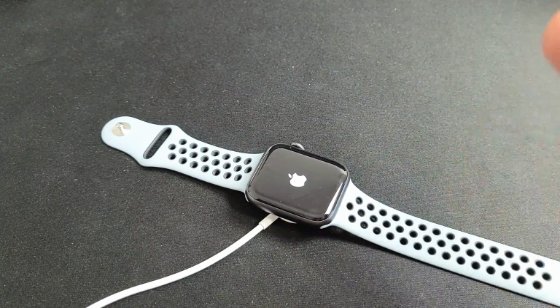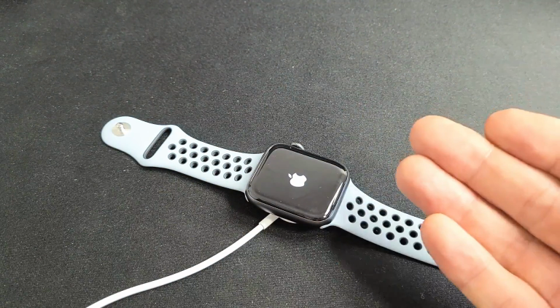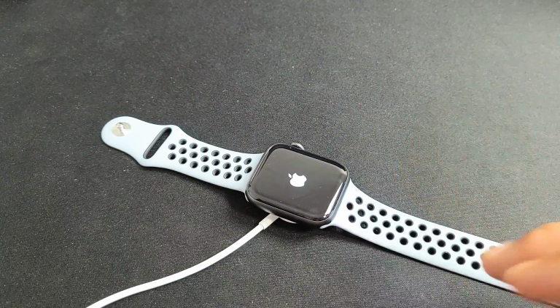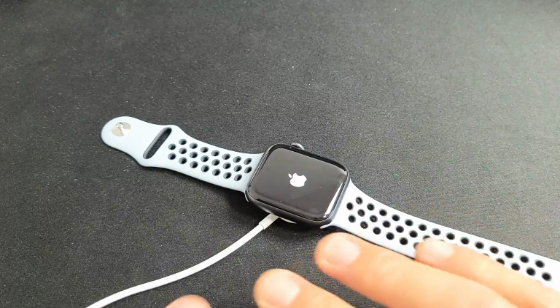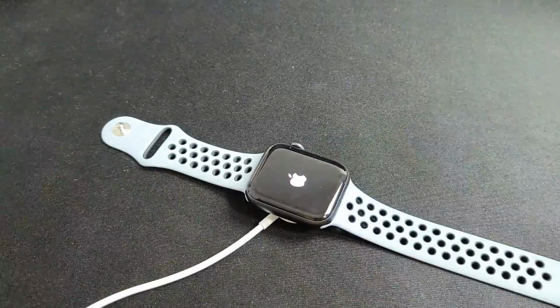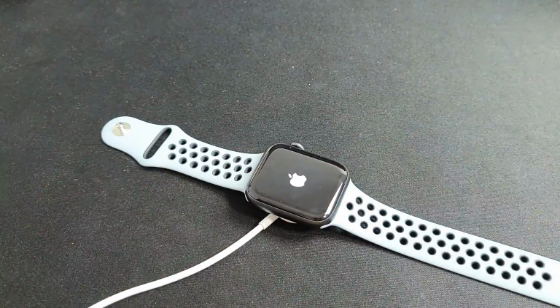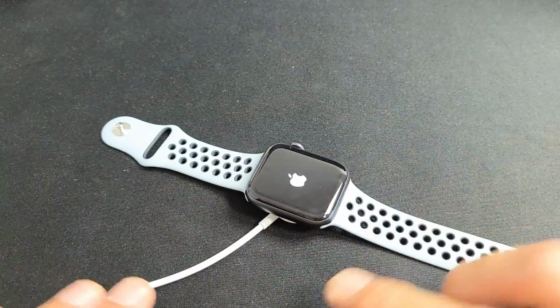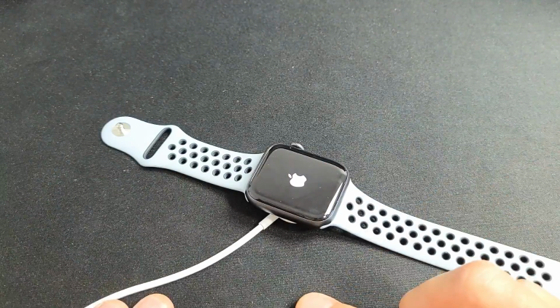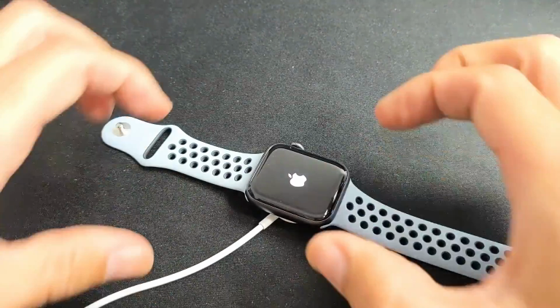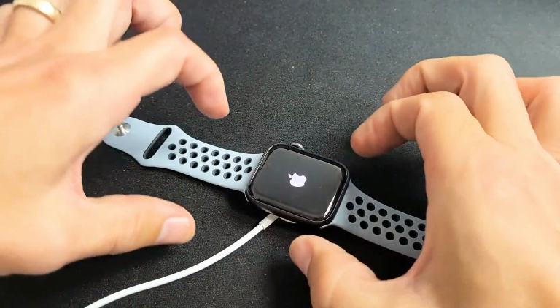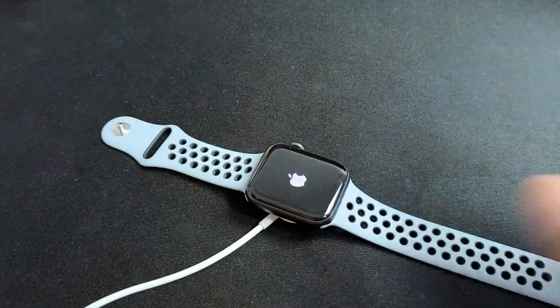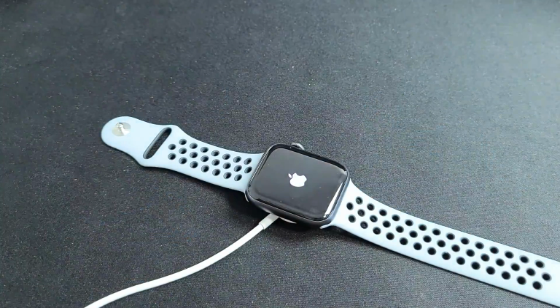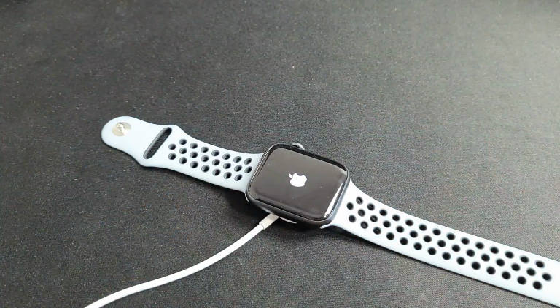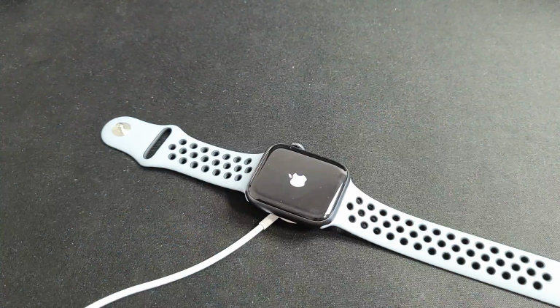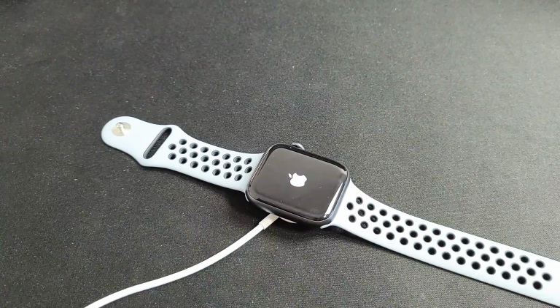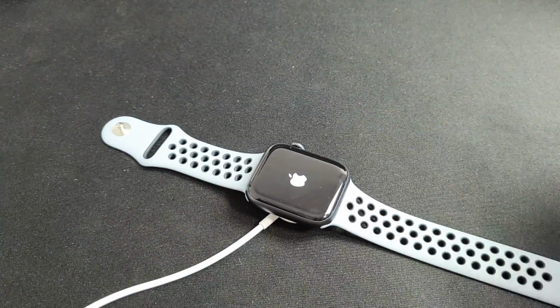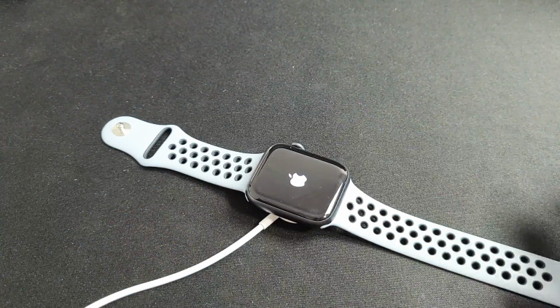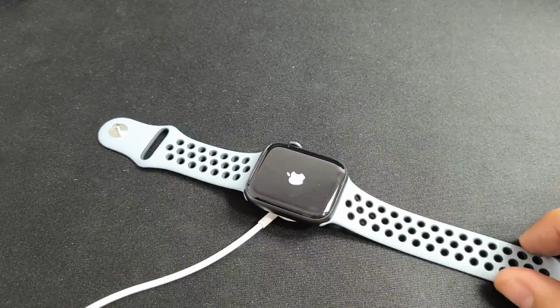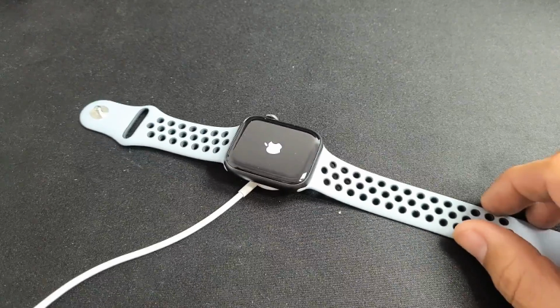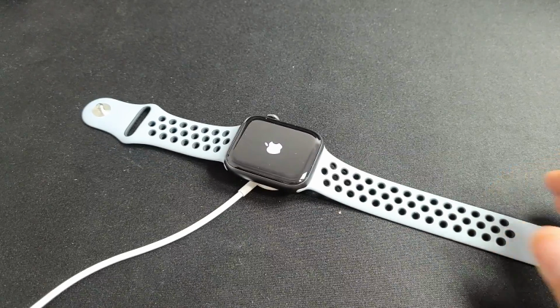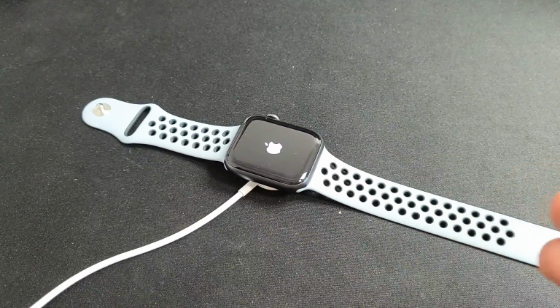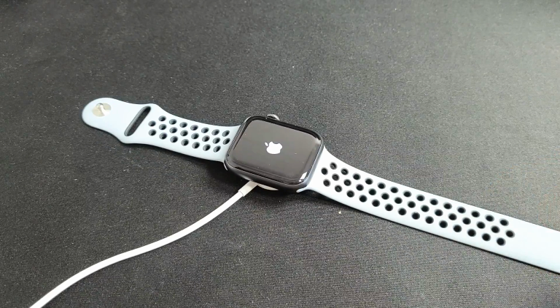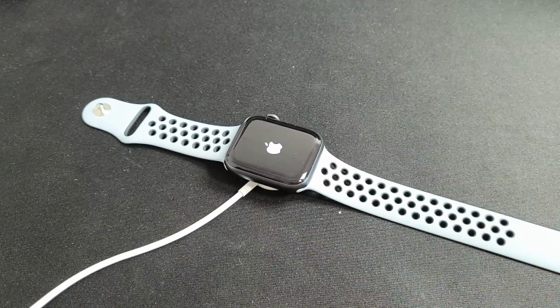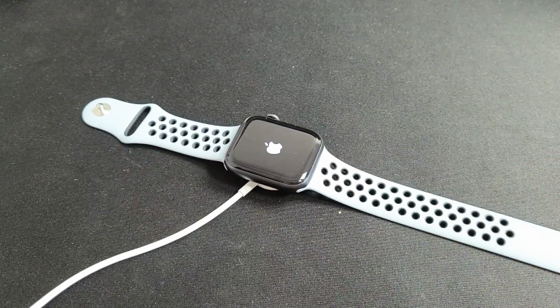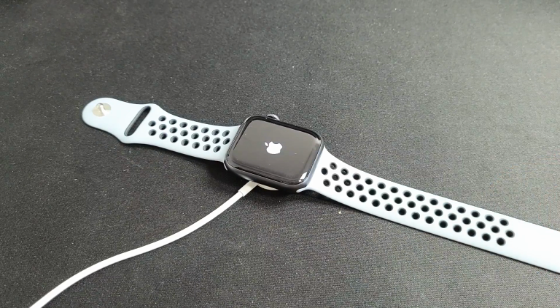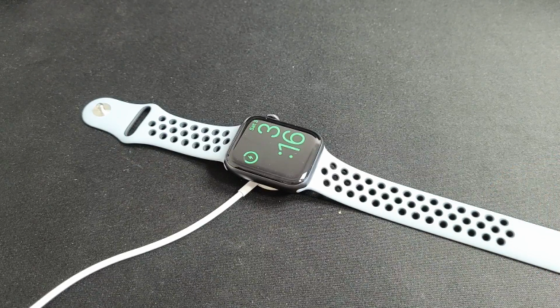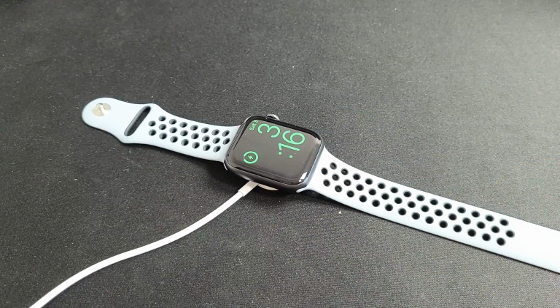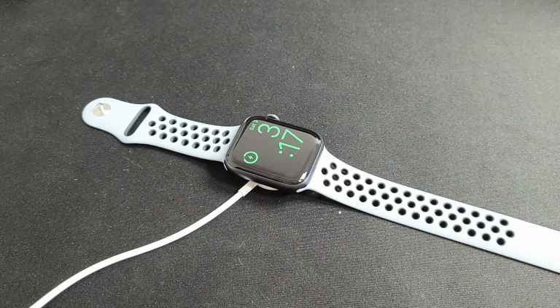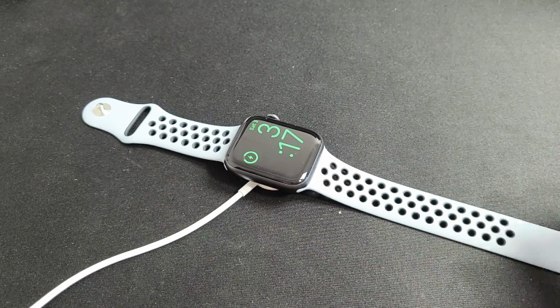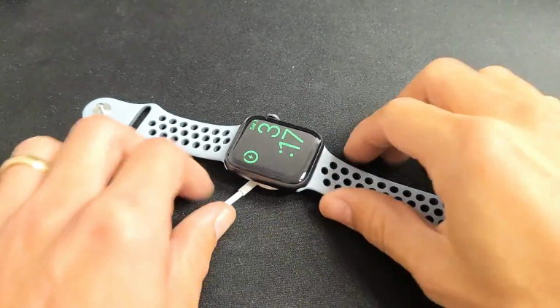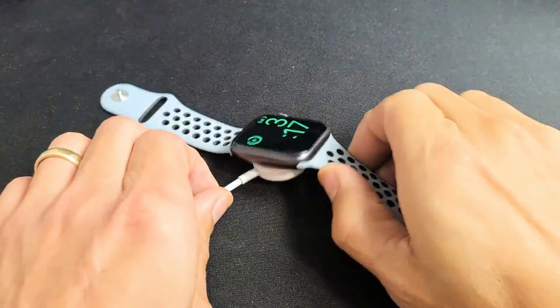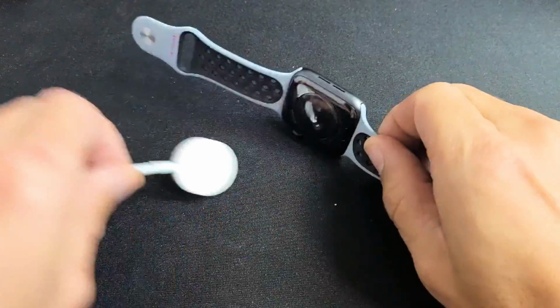If you're still down, wait another five minutes while it's charging and do the same thing. Most of you should be up and running now. Any questions or issues, just comment below. Good luck.